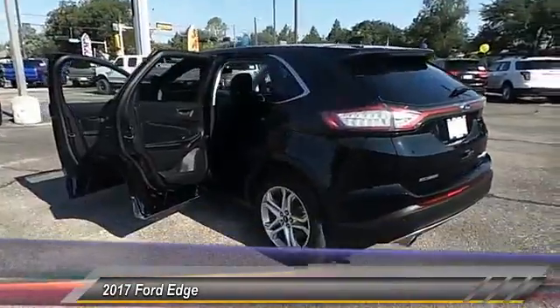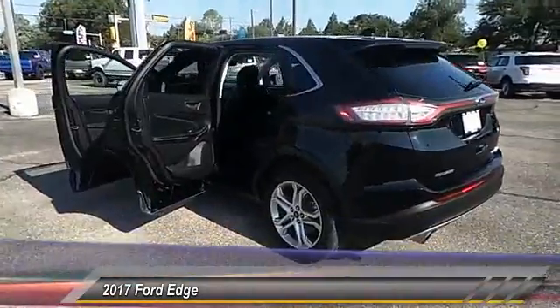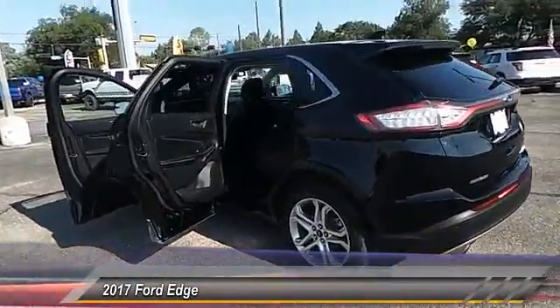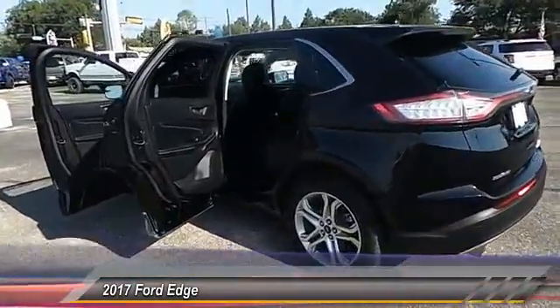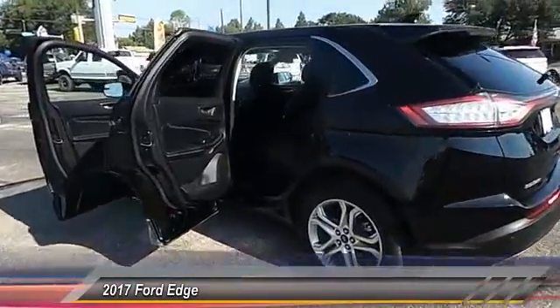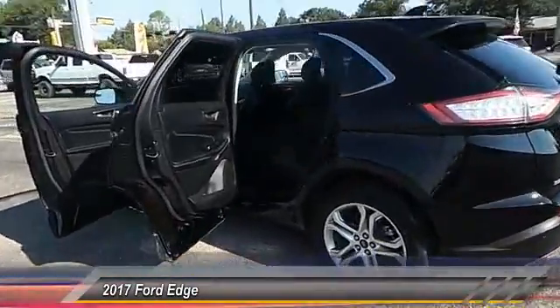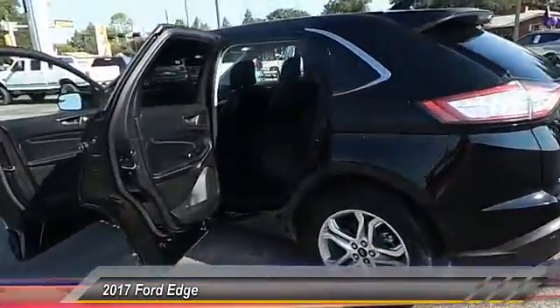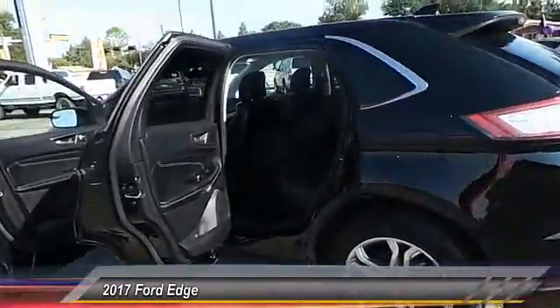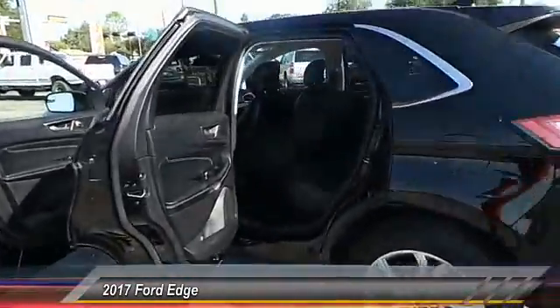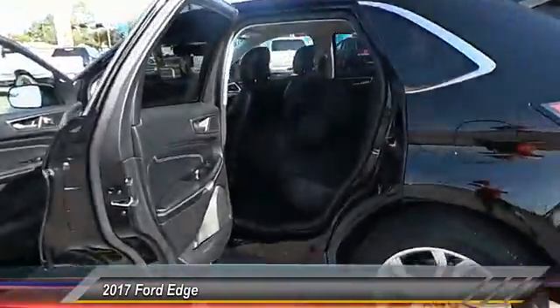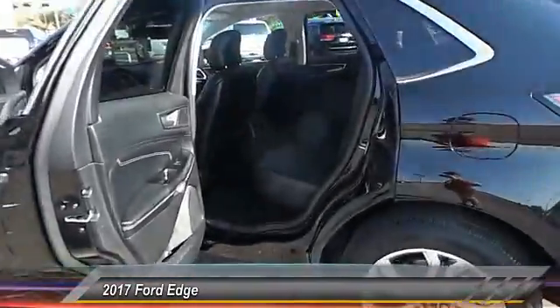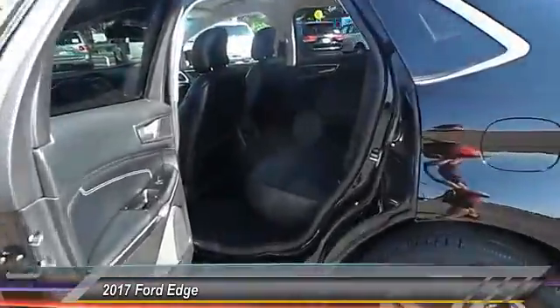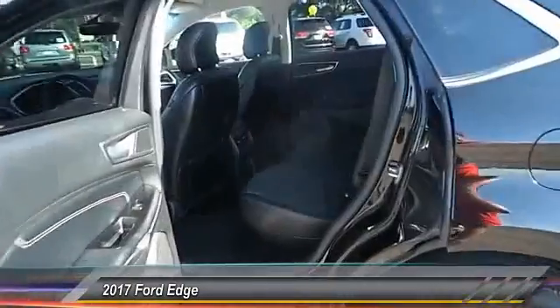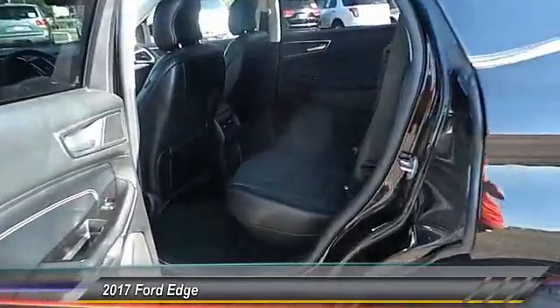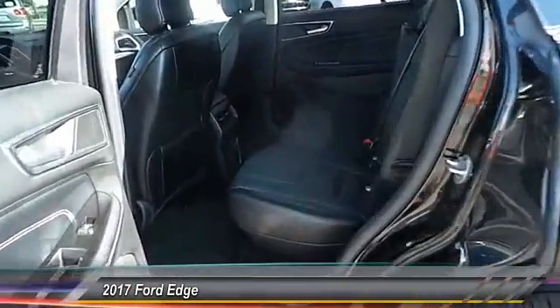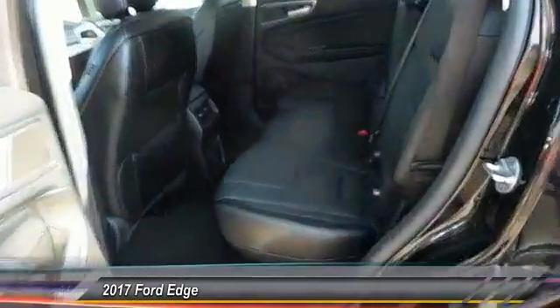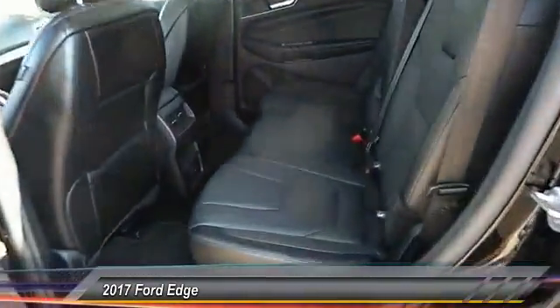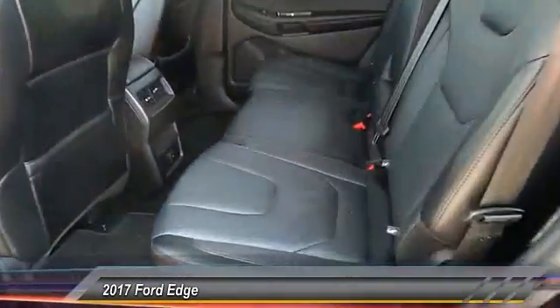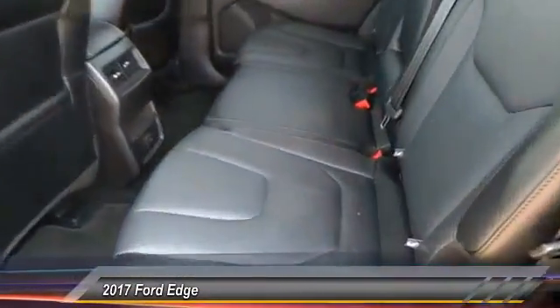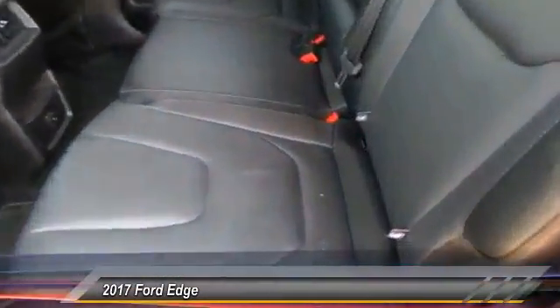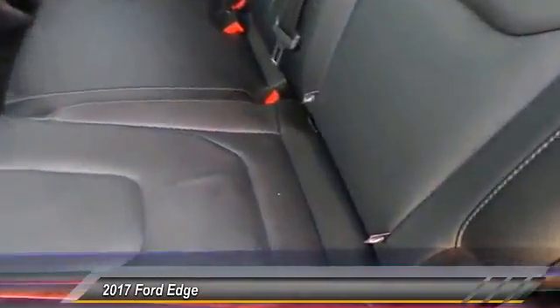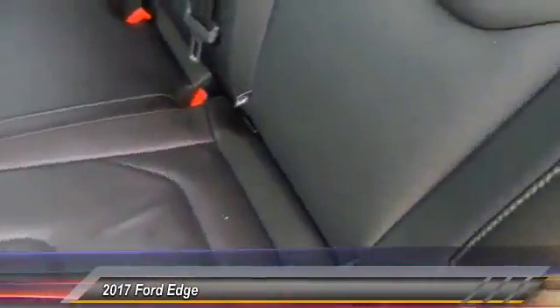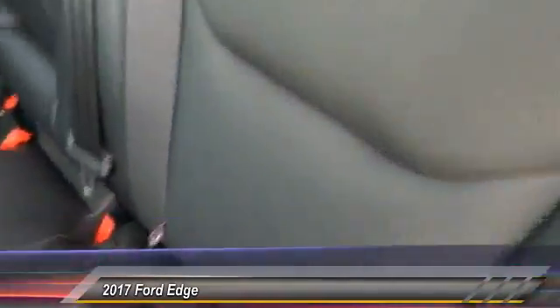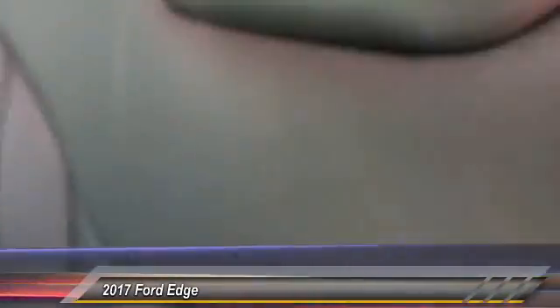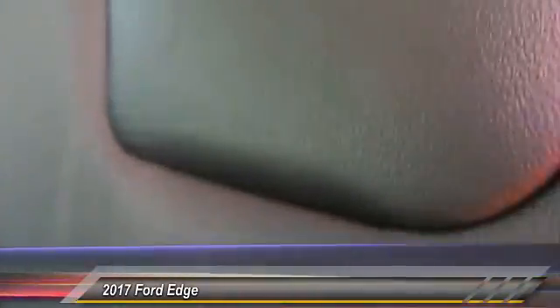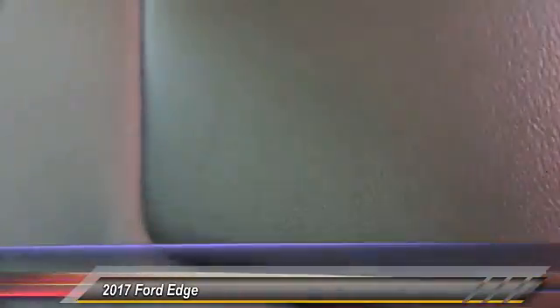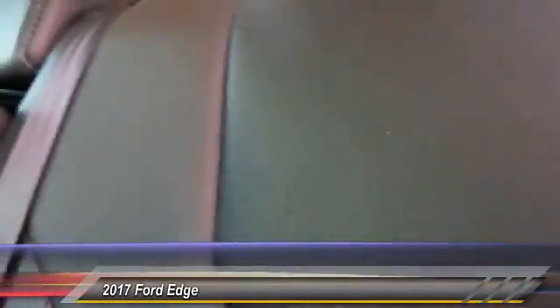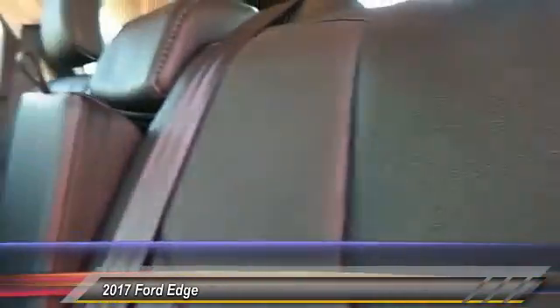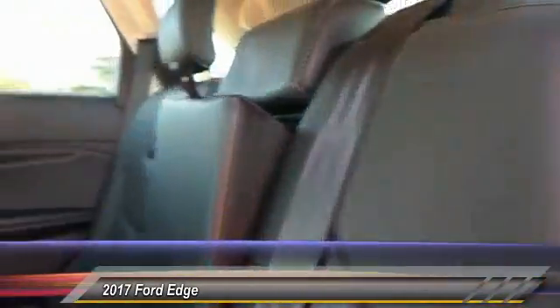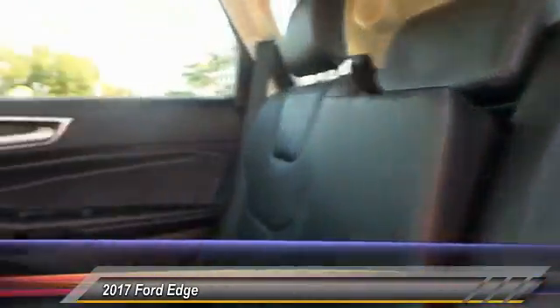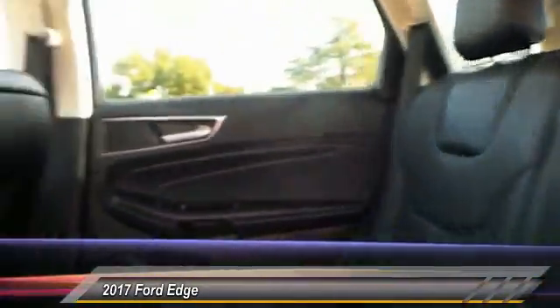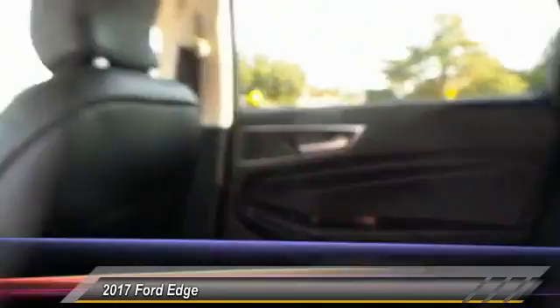This vehicle has less than 25,000 miles. Here are some of this vehicle's great options: Steering Wheel Audio Controls,